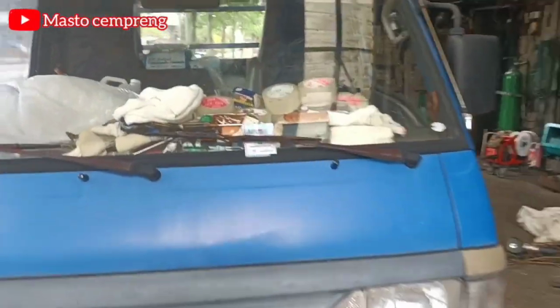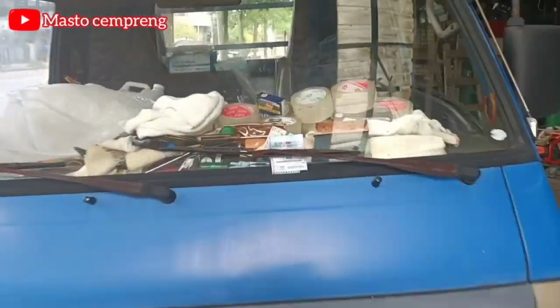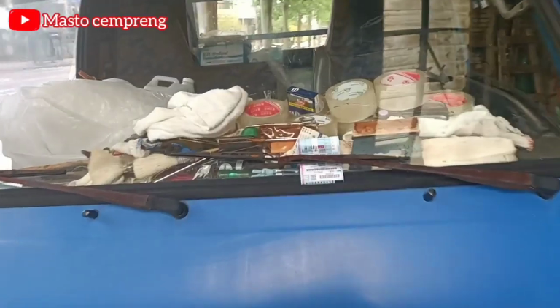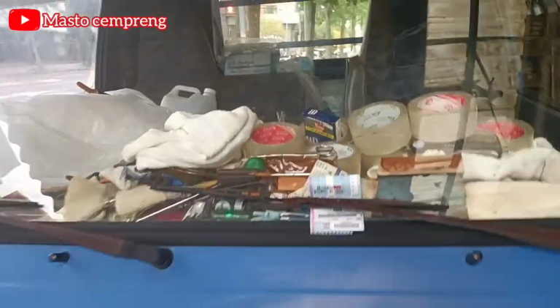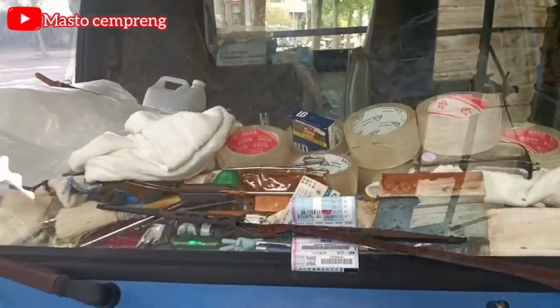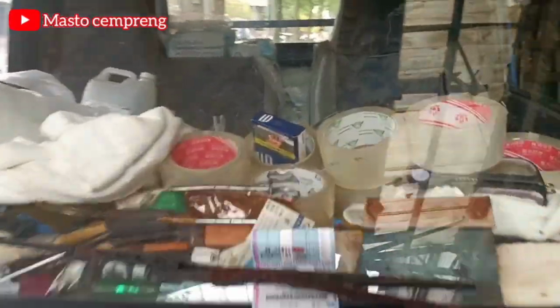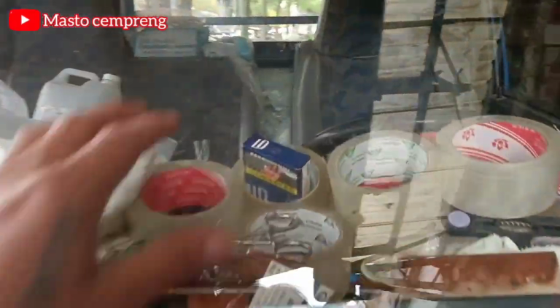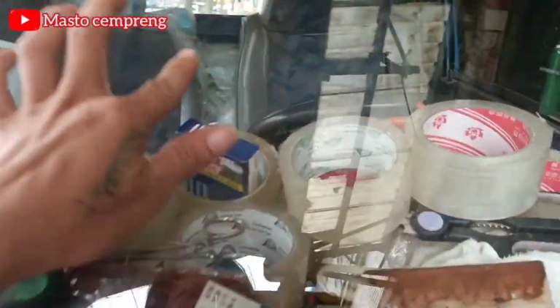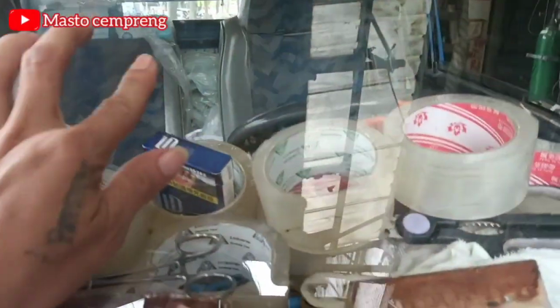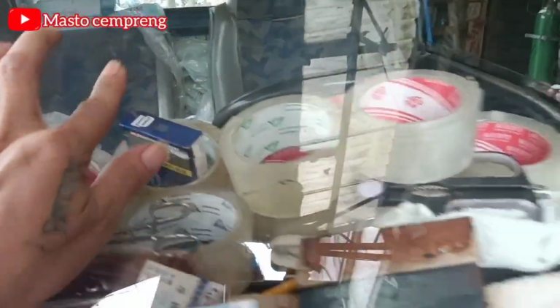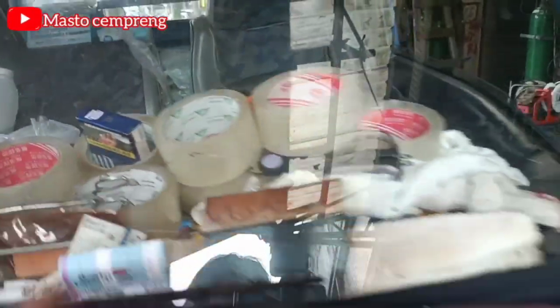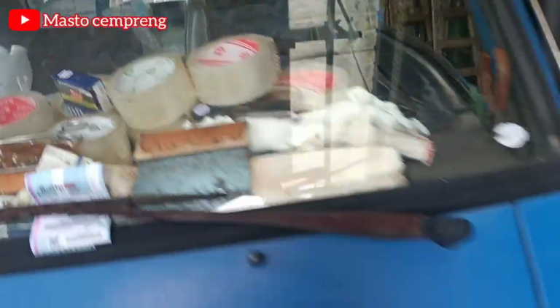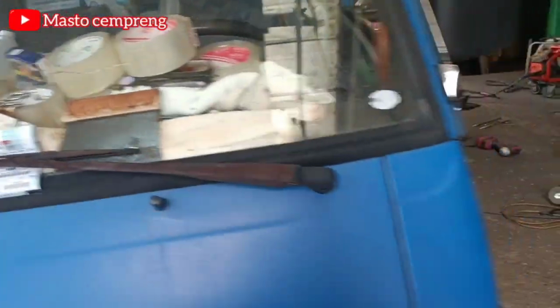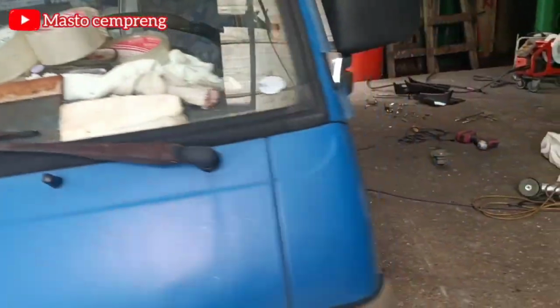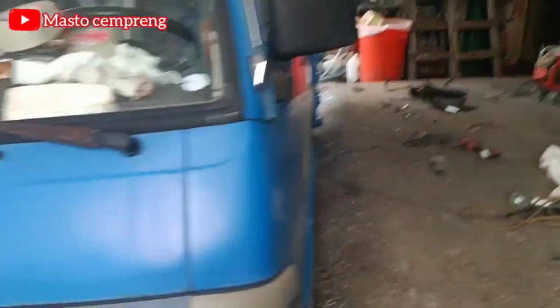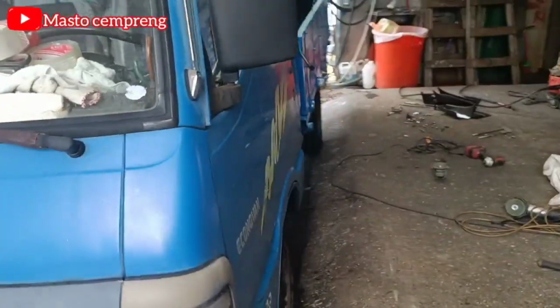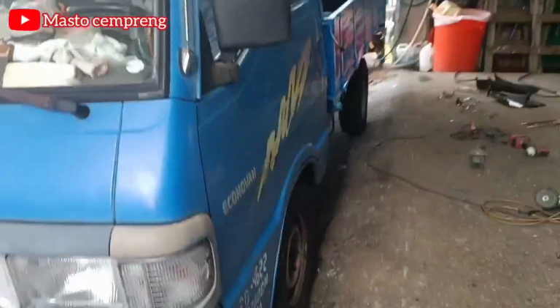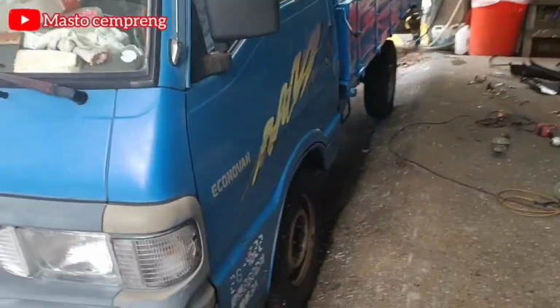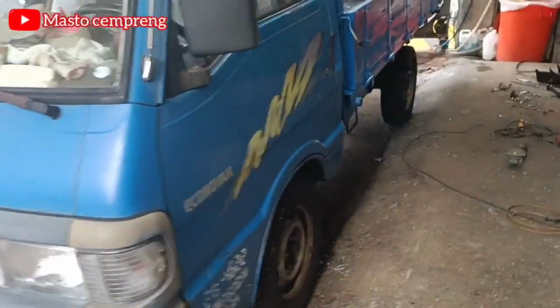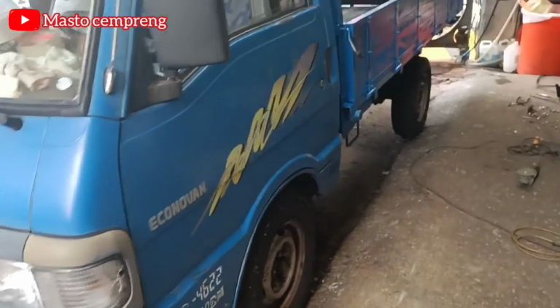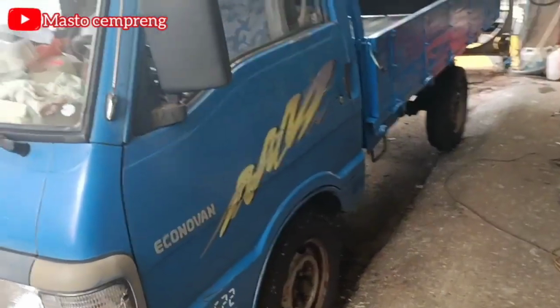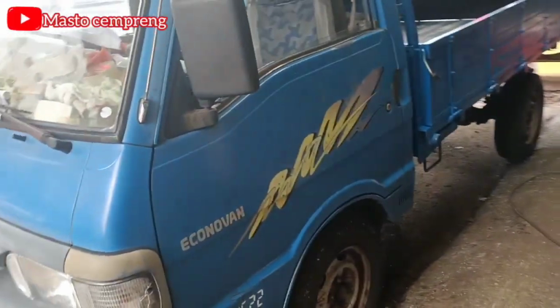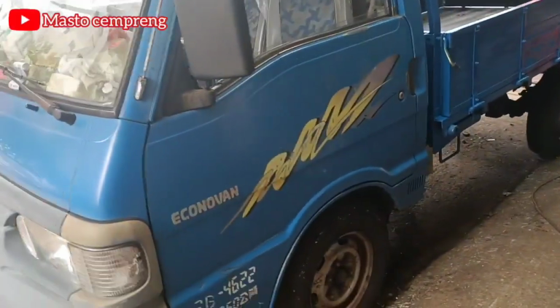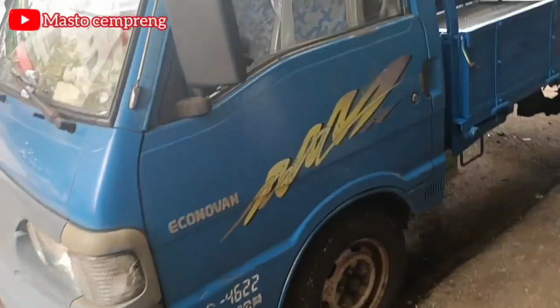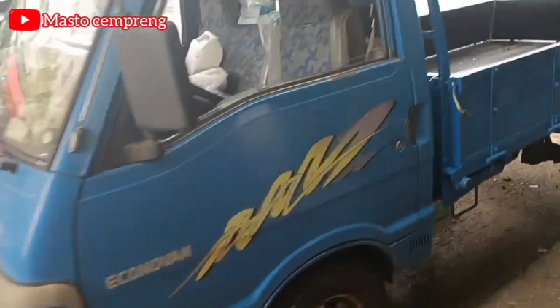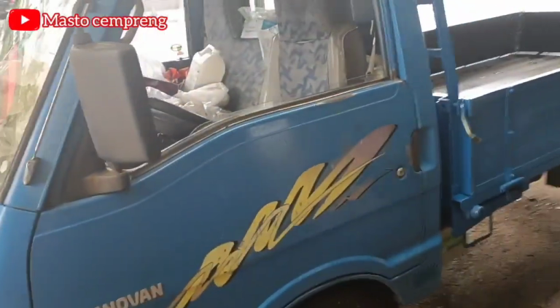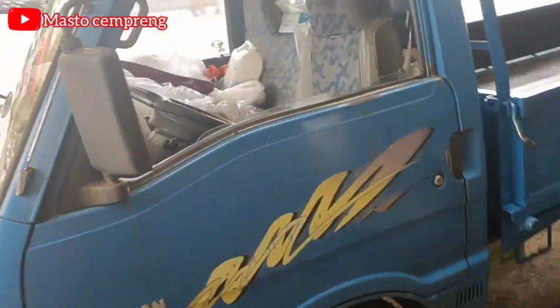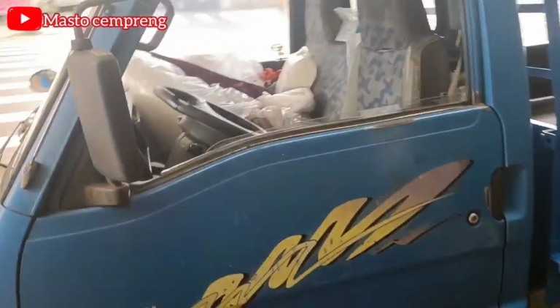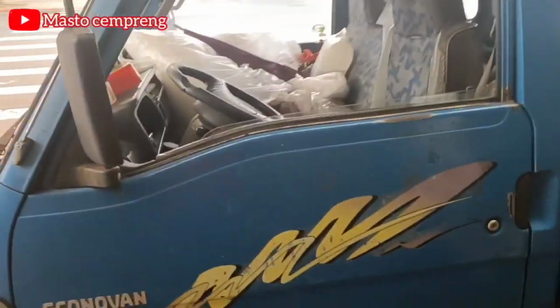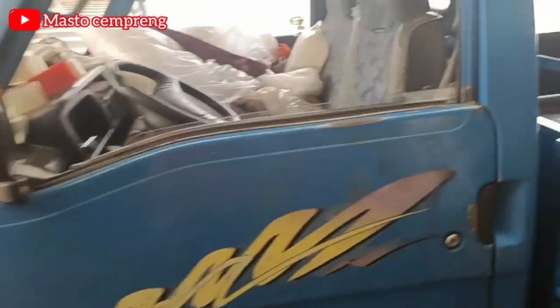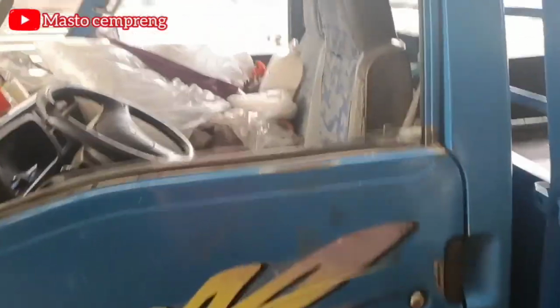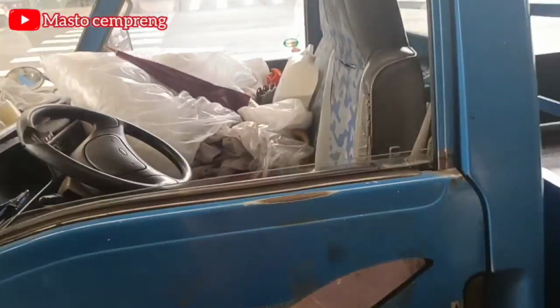Kacanya retak ini. Kita coba review kabinnya bosku.